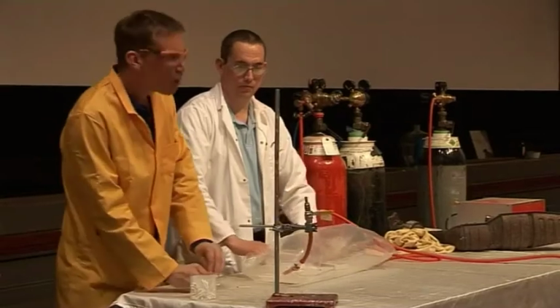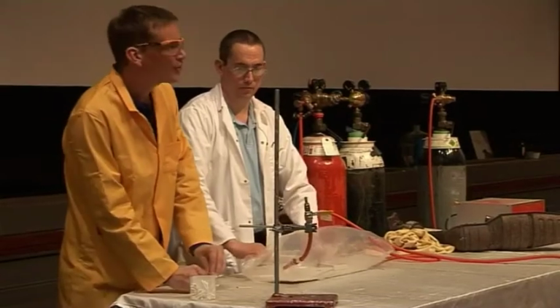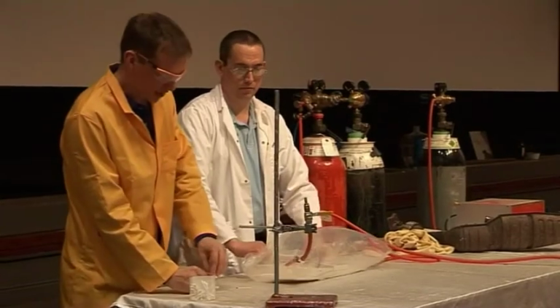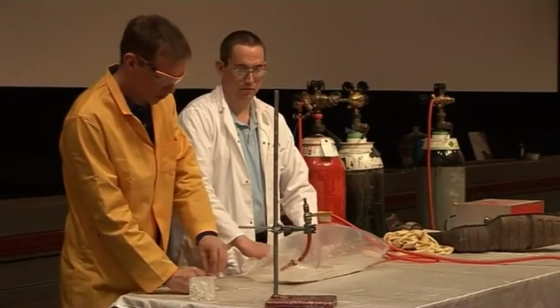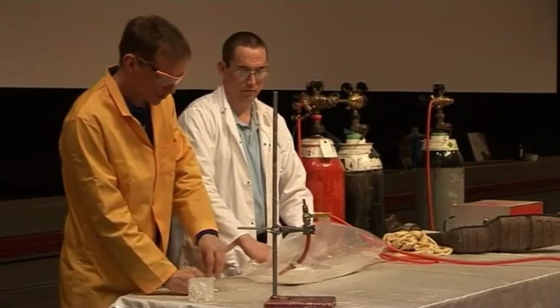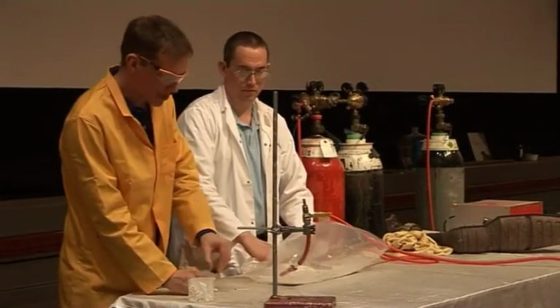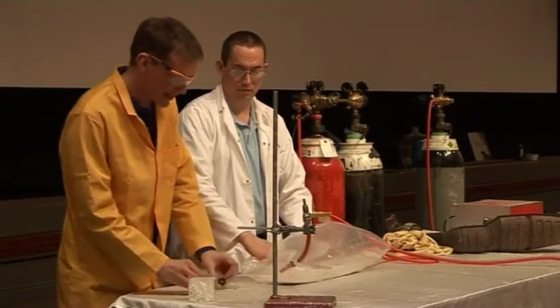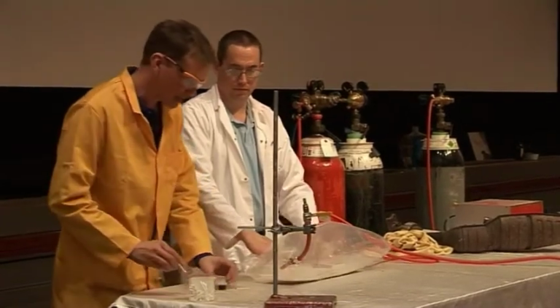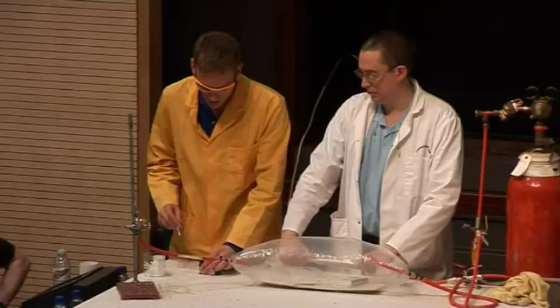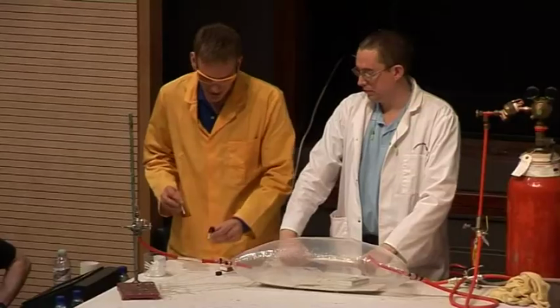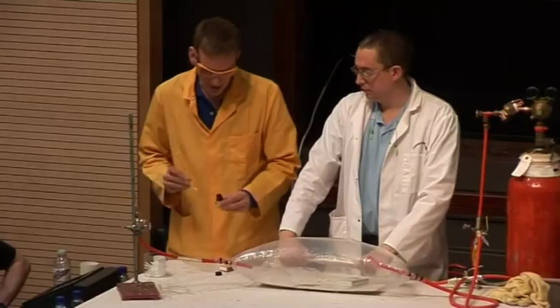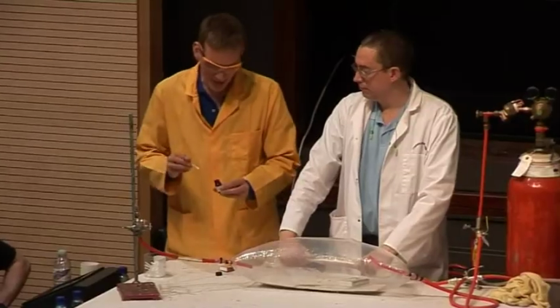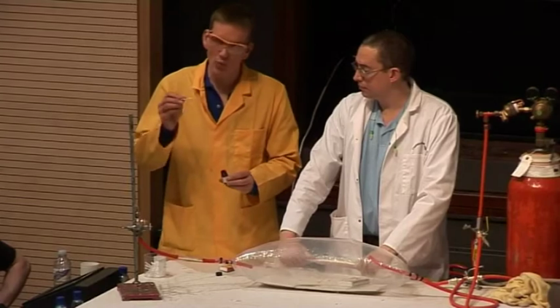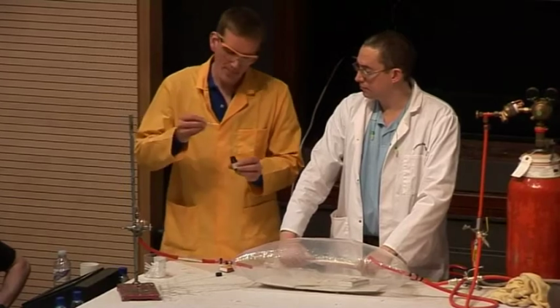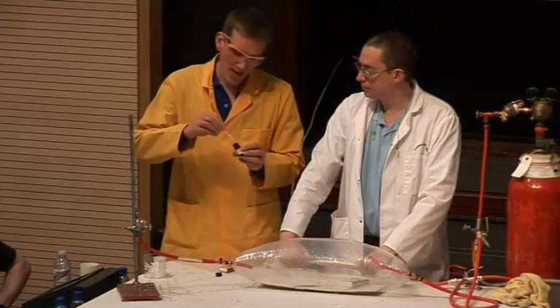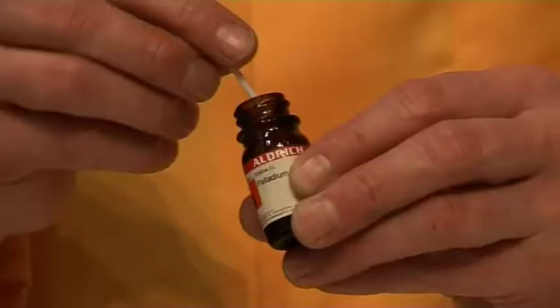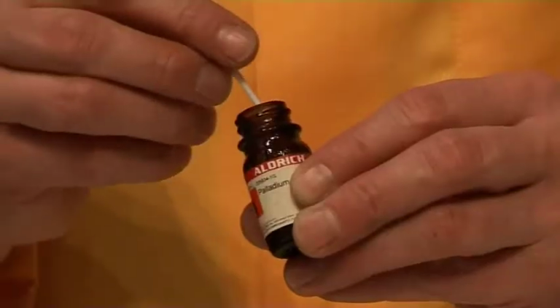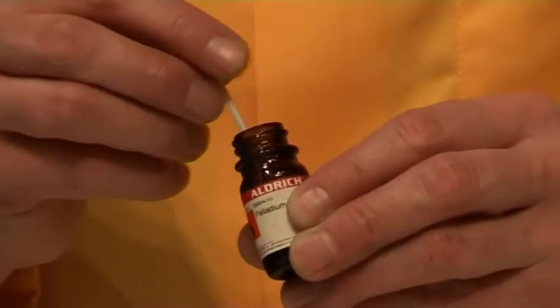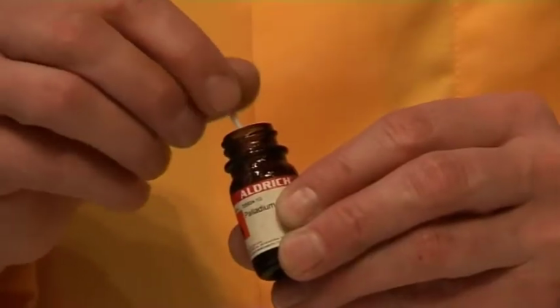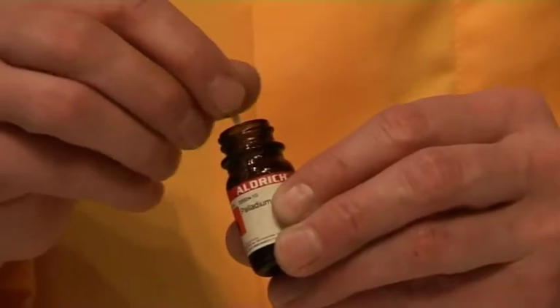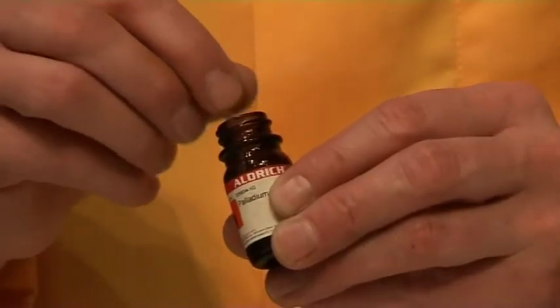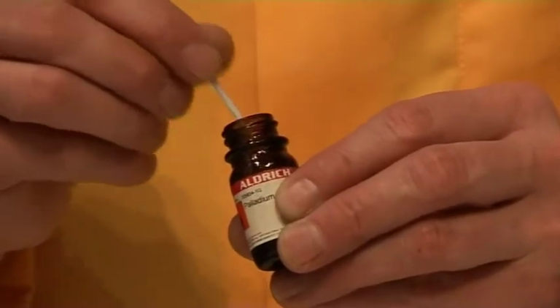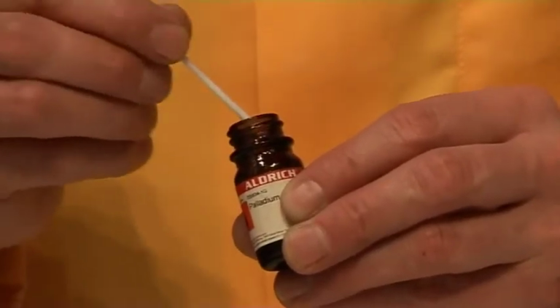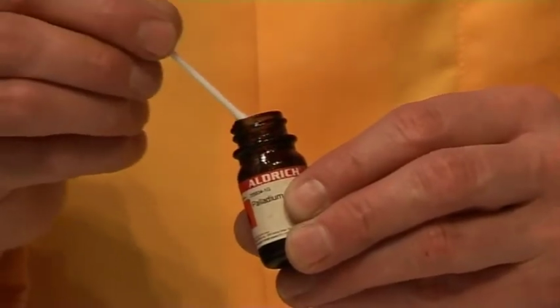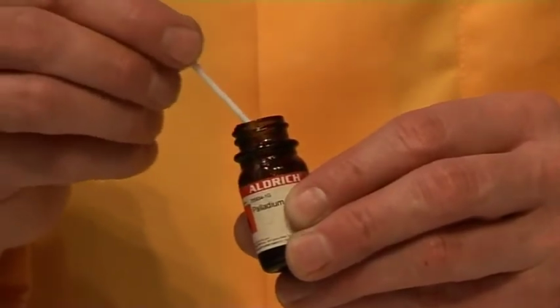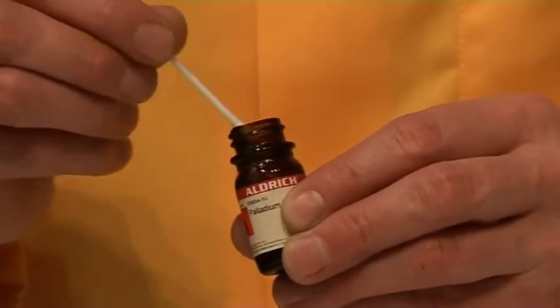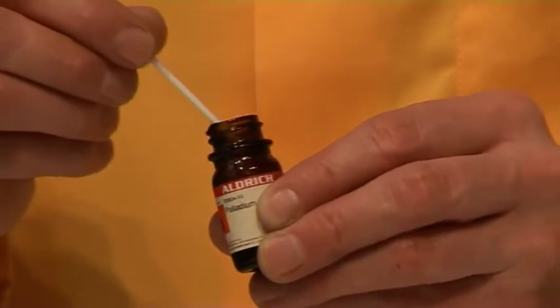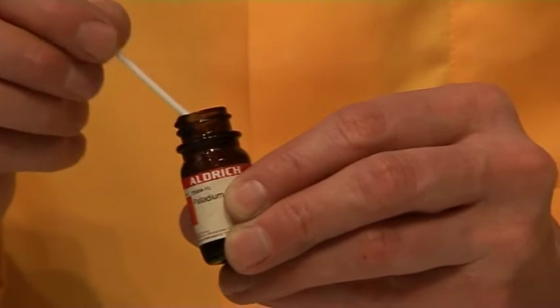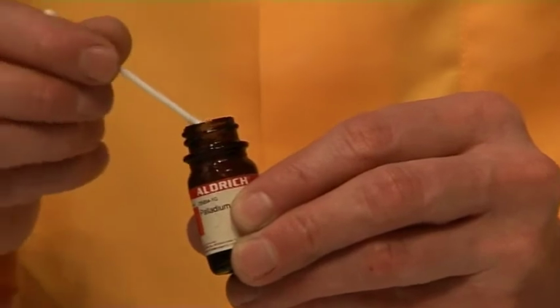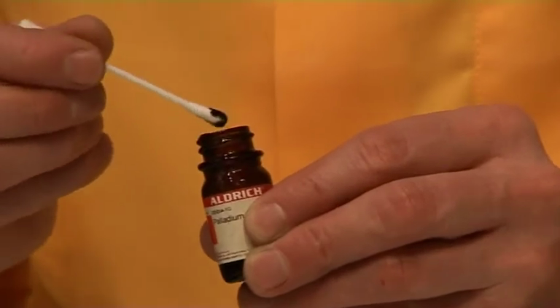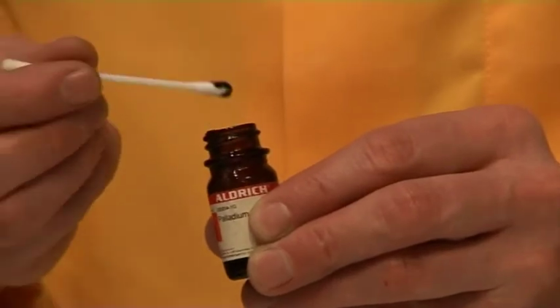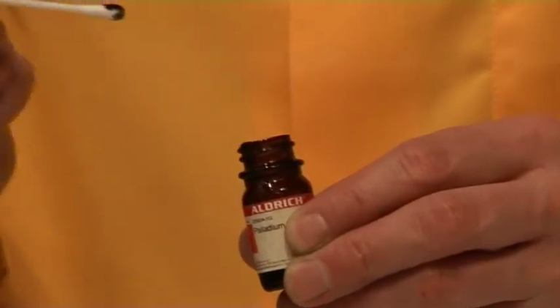This time what I'm going to do is see if we can light it a slightly different way, and I have some metal catalyst here. This is palladium metal, very finely divided palladium metal.